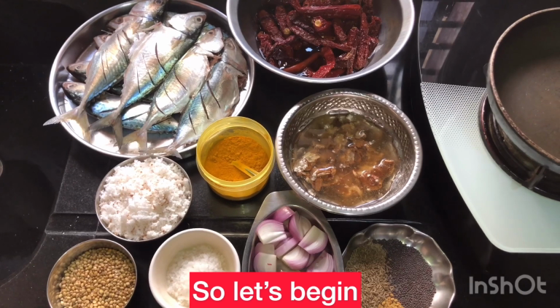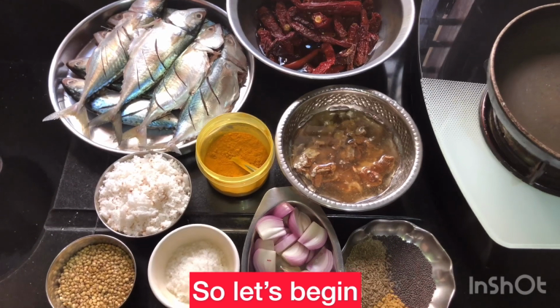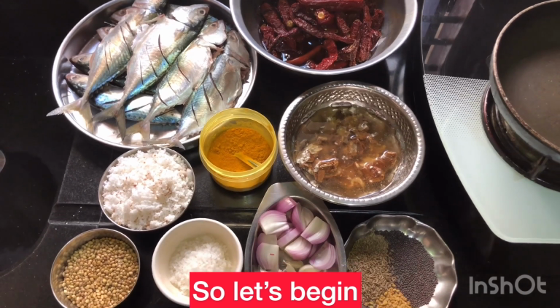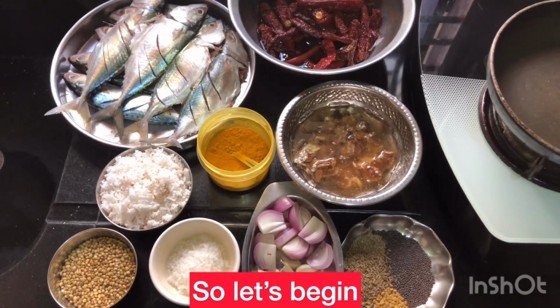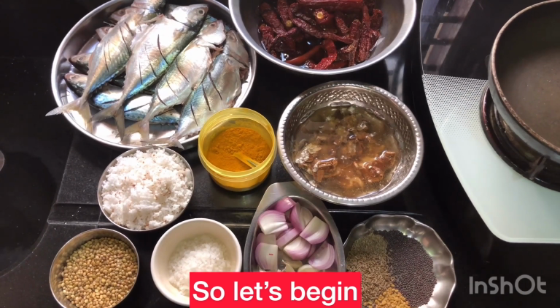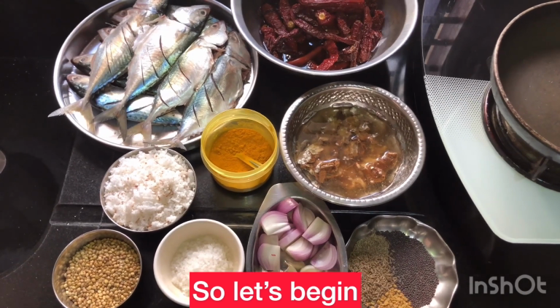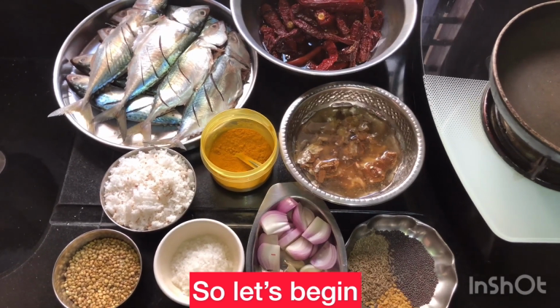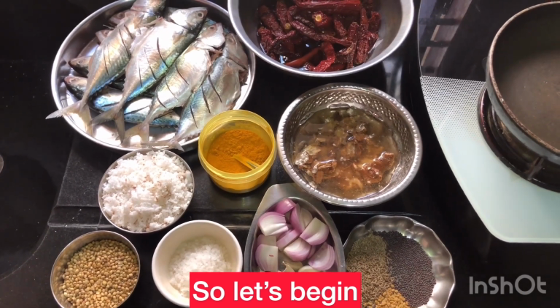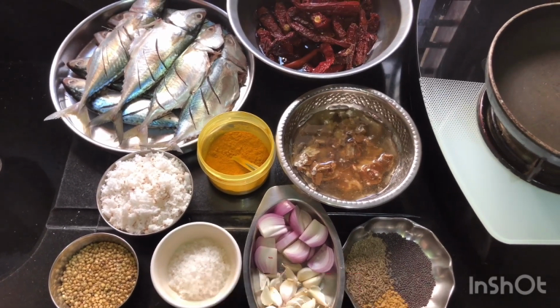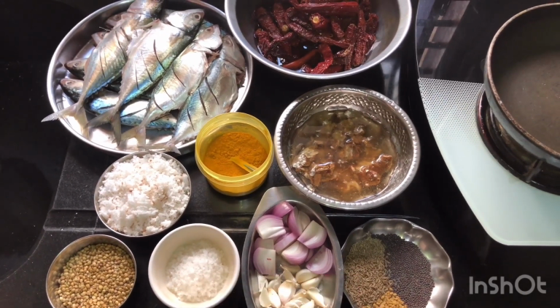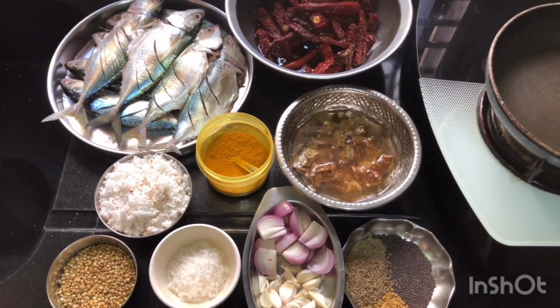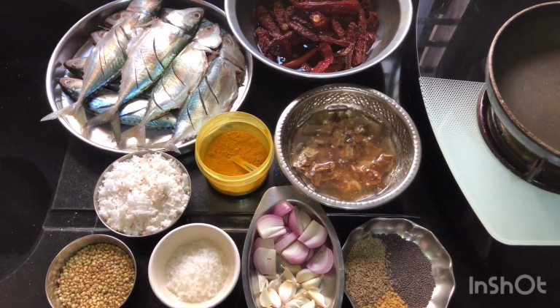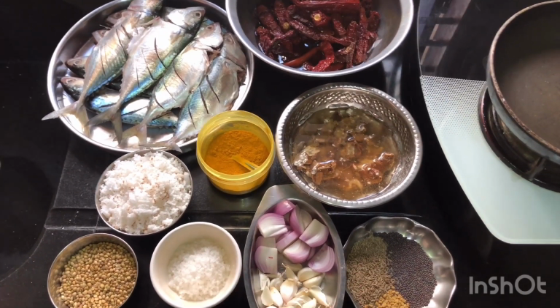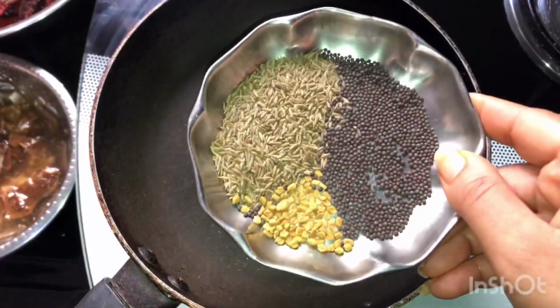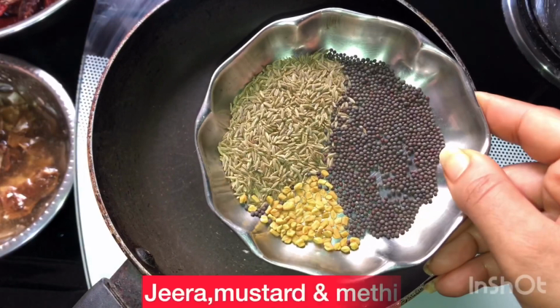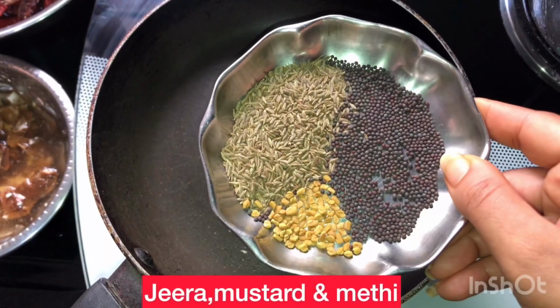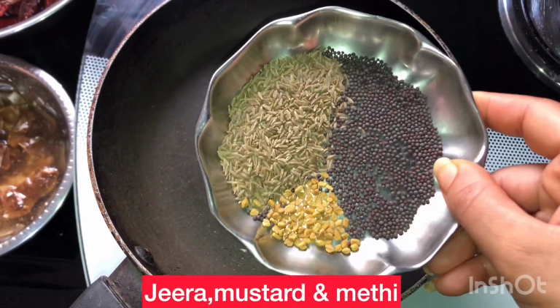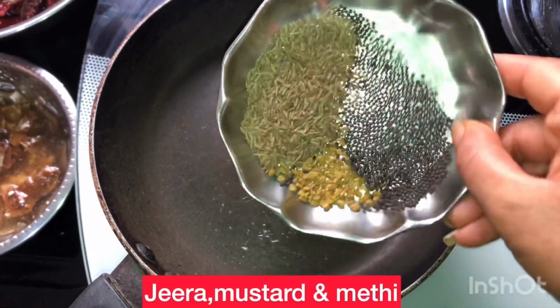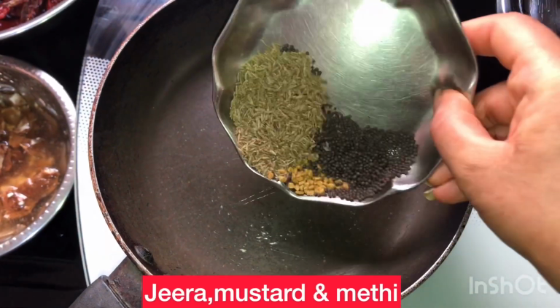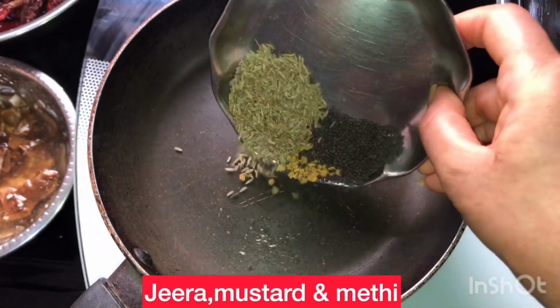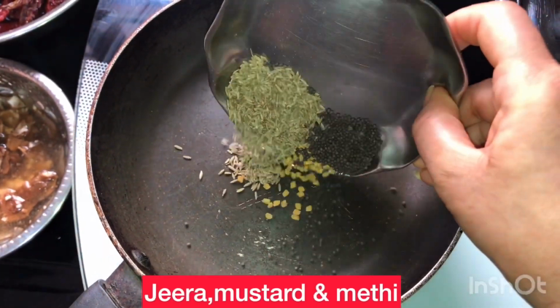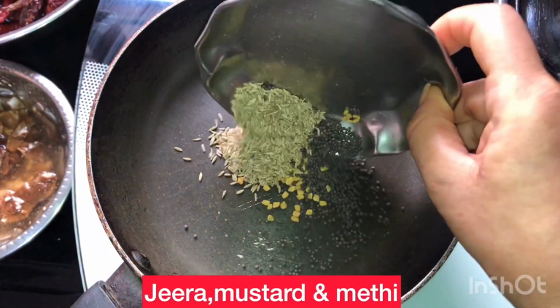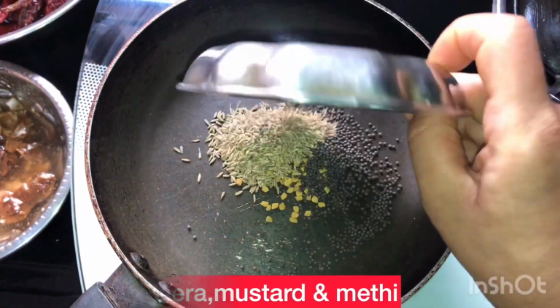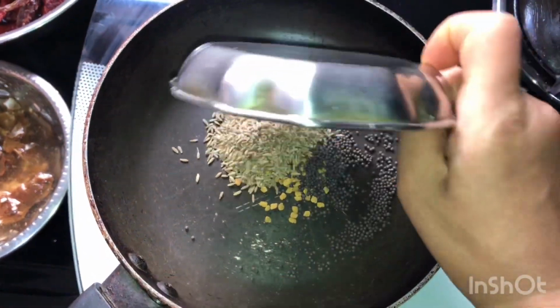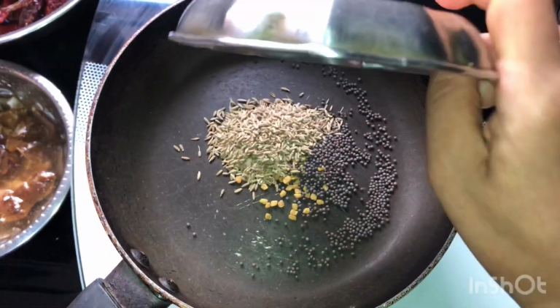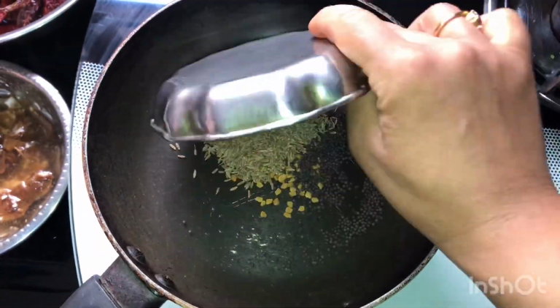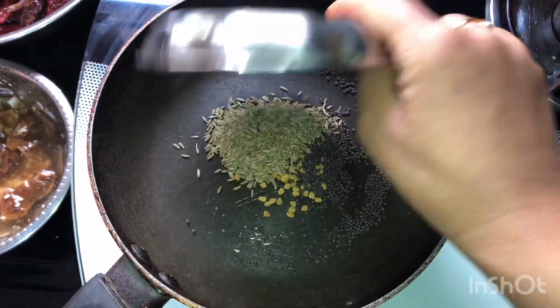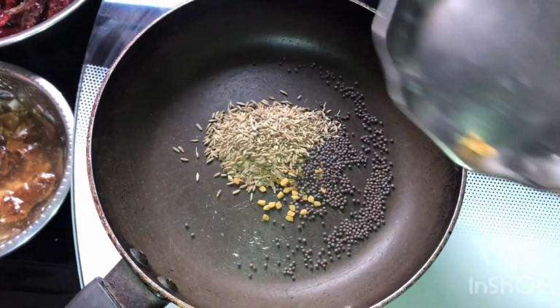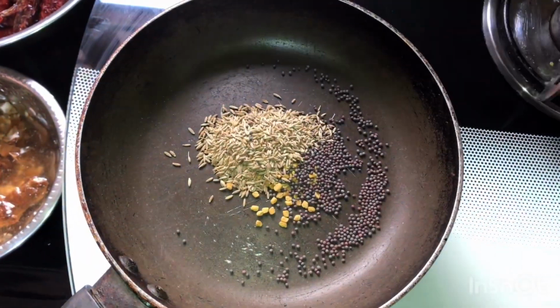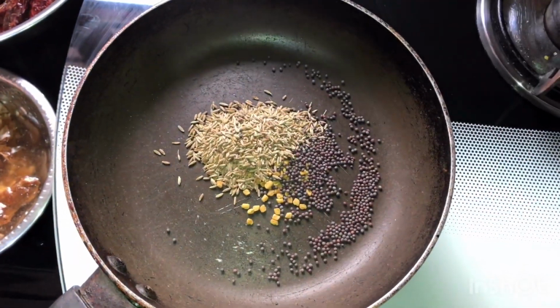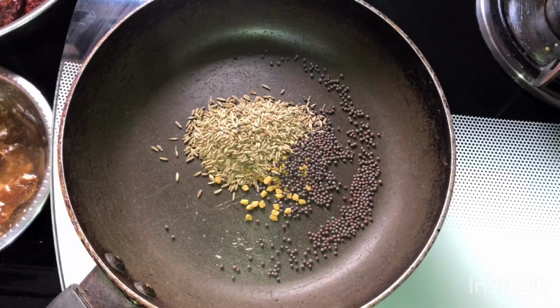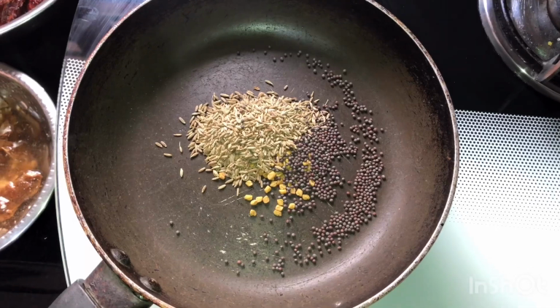Let's start now. First, I am going to prepare the pan. I am going to make the dry ingredients for the jeera and sauce.